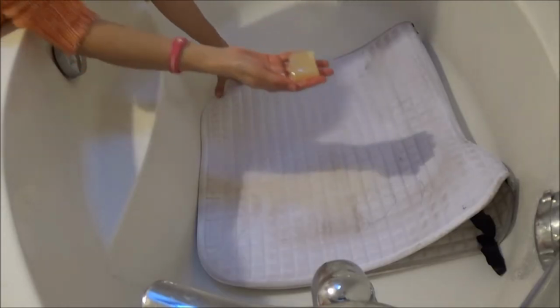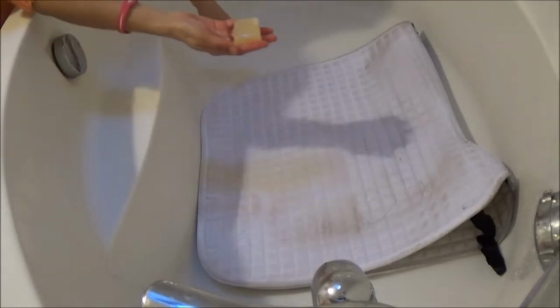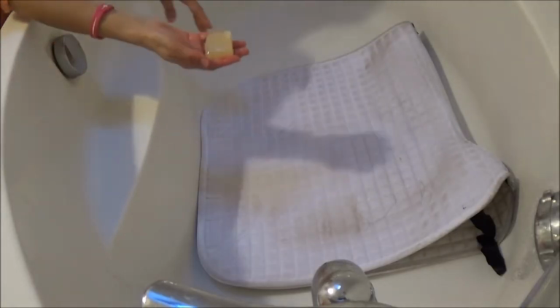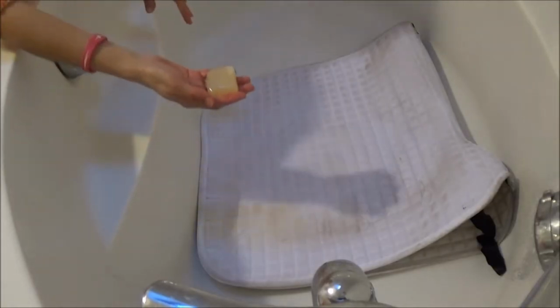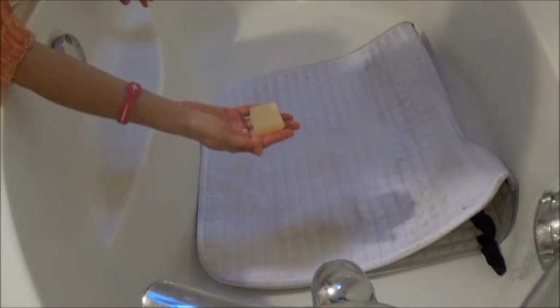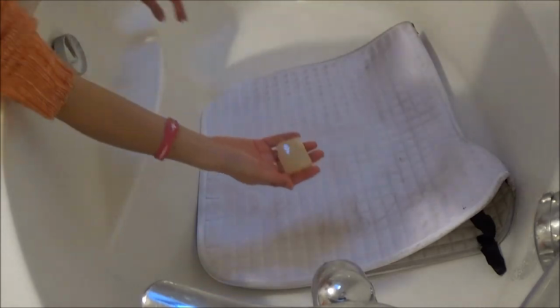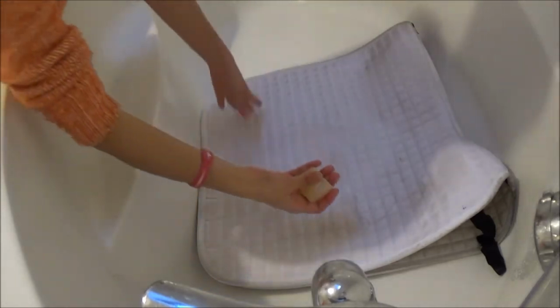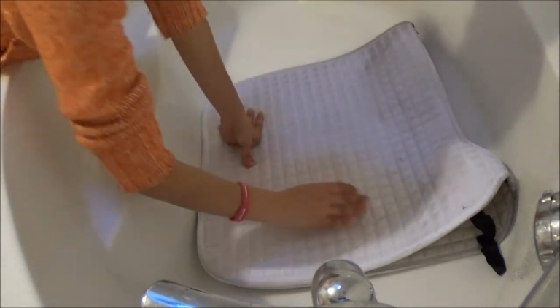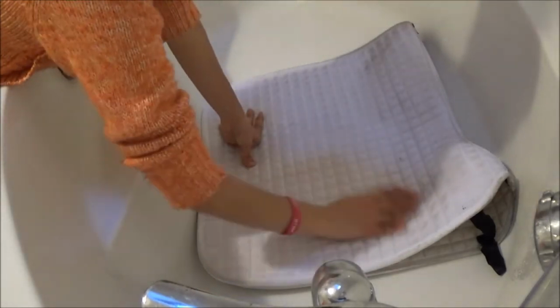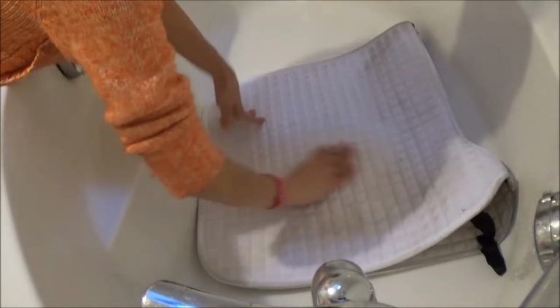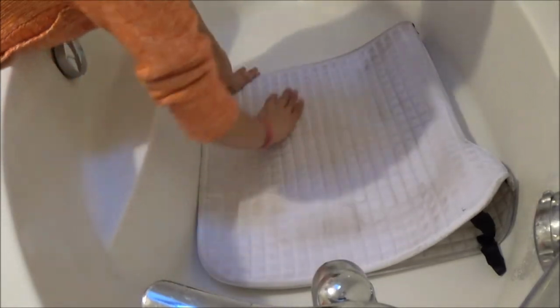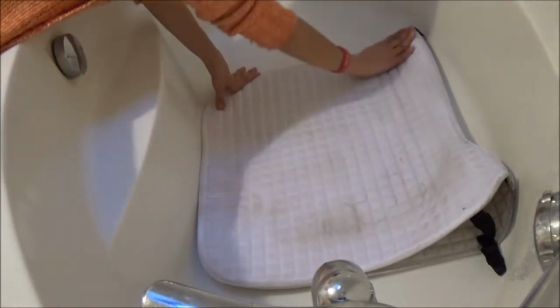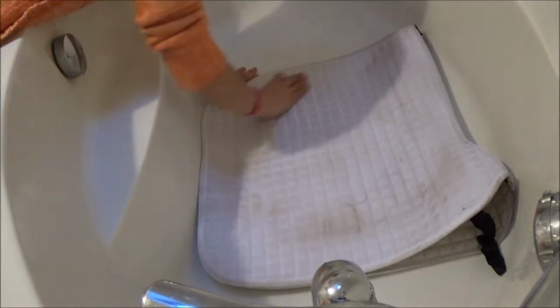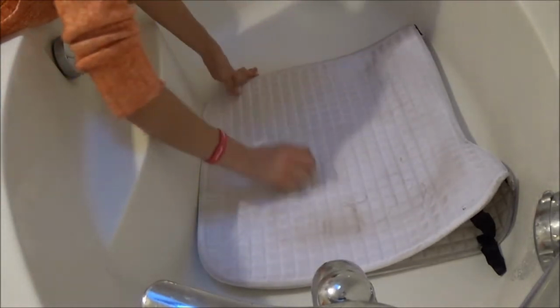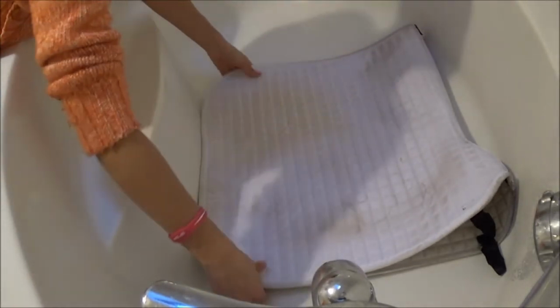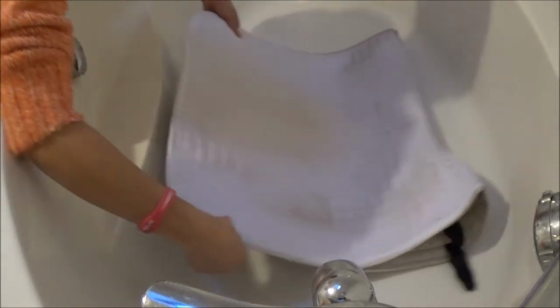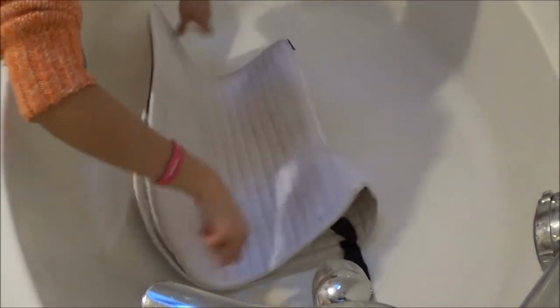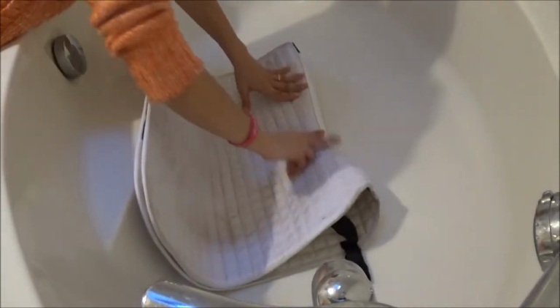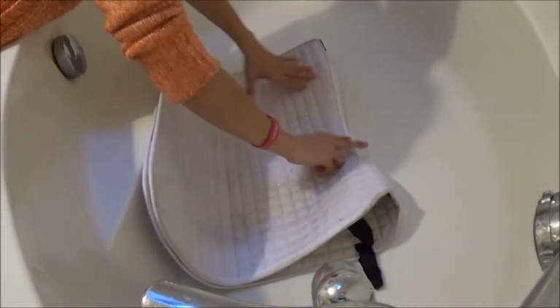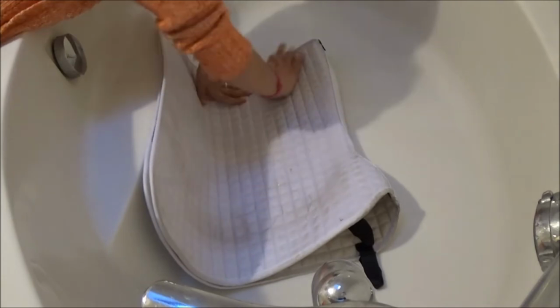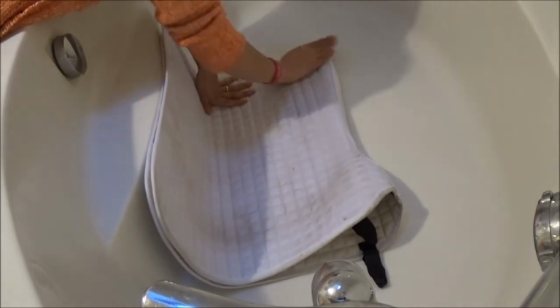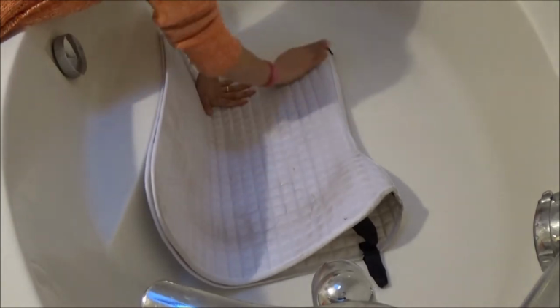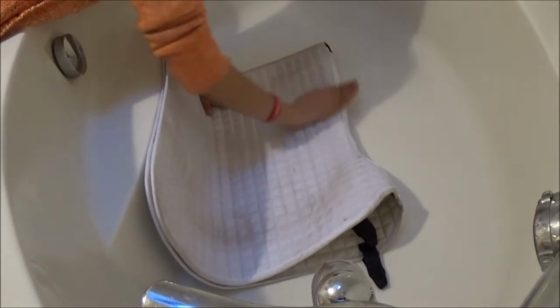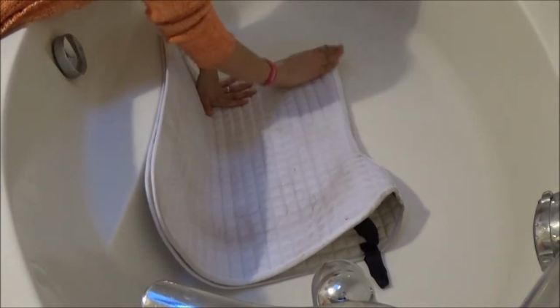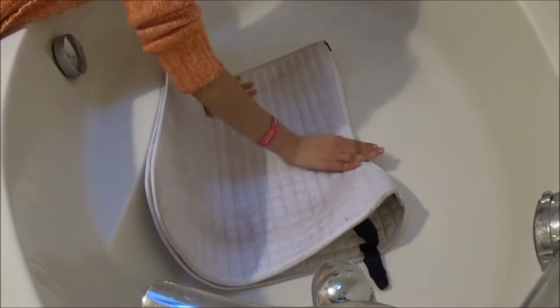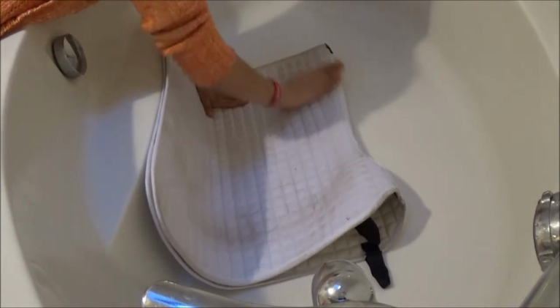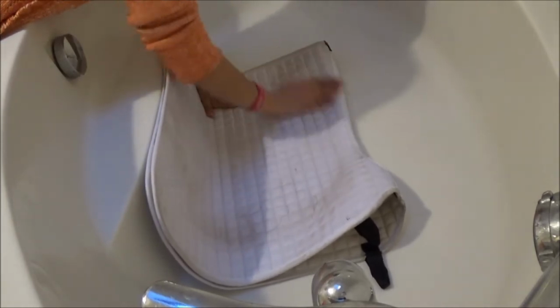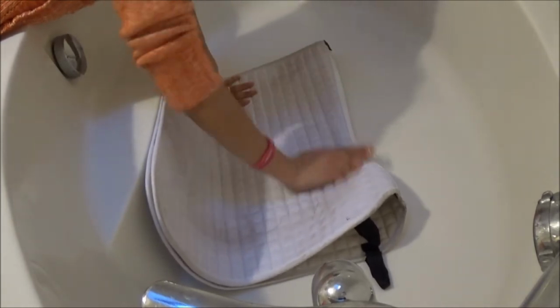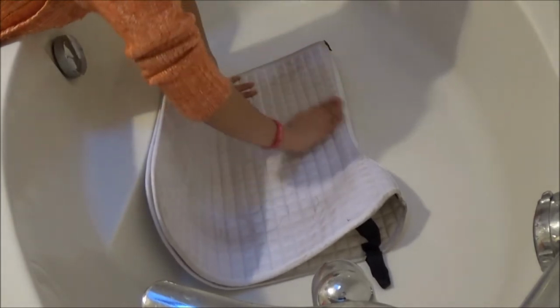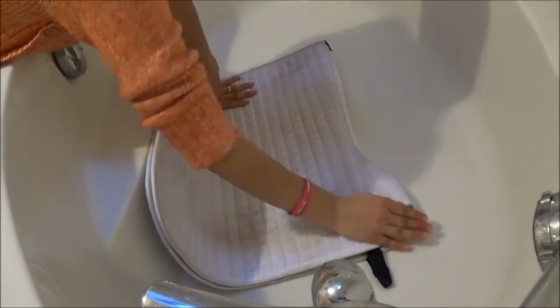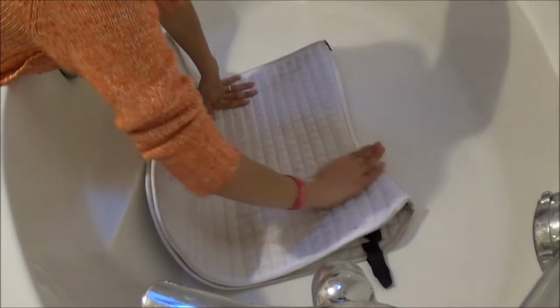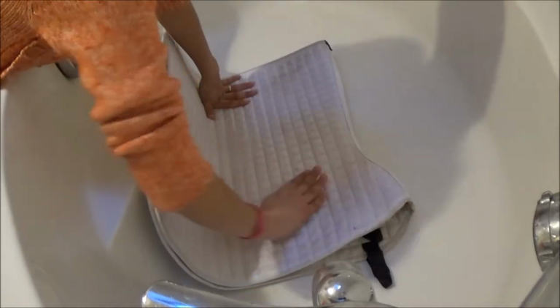Then I apply the soap. I use gentle laundry soap because the pad is going to be in contact with my horse's skin, so I prefer not to use something very aggressive.